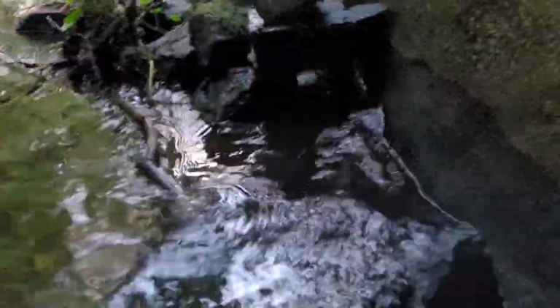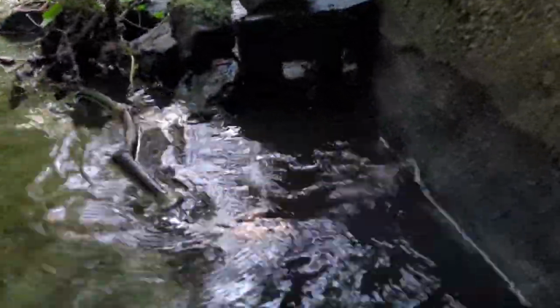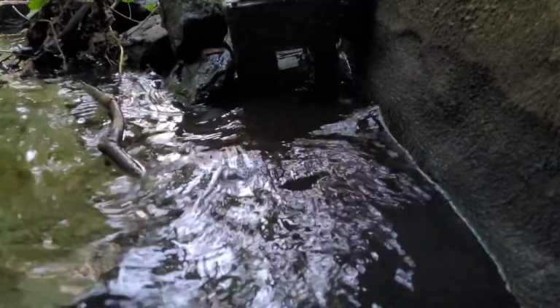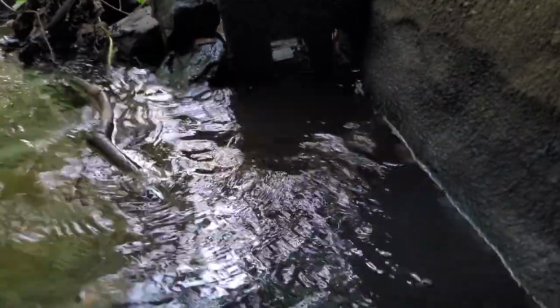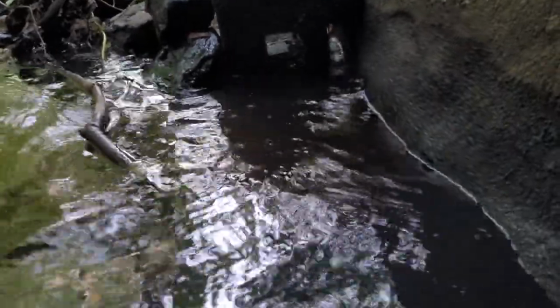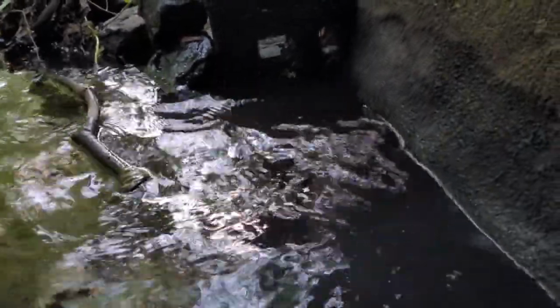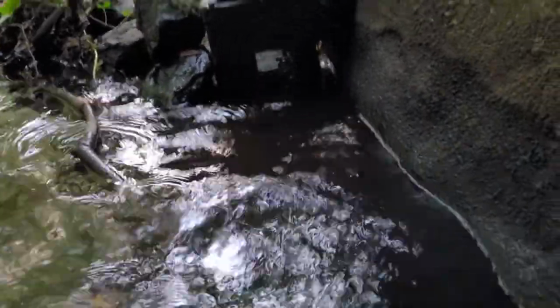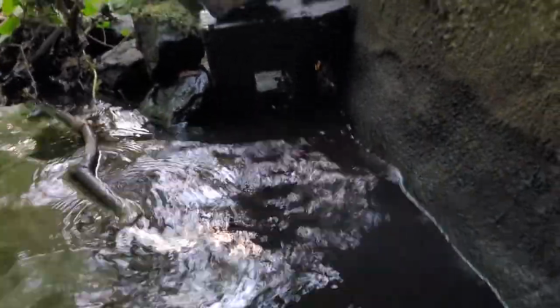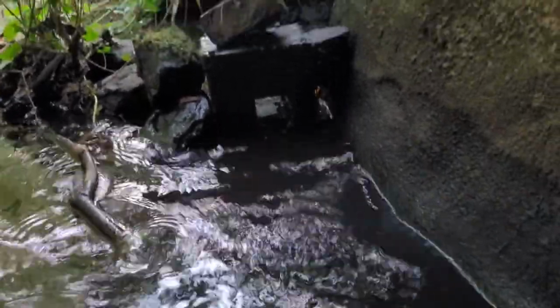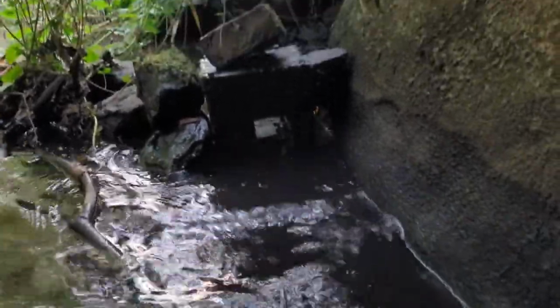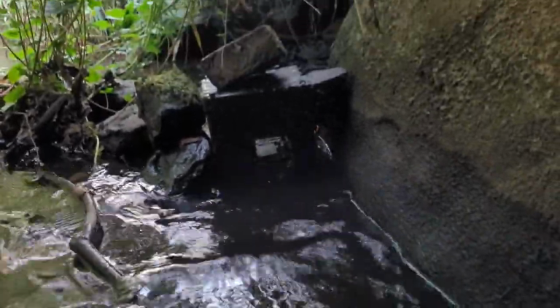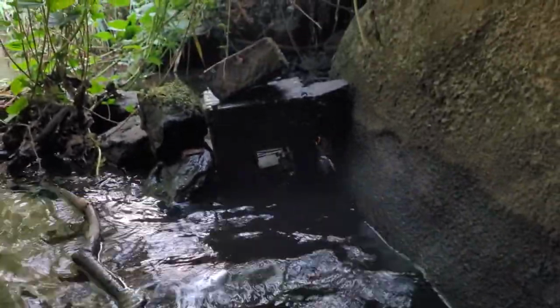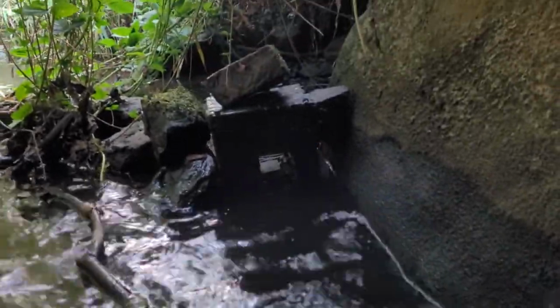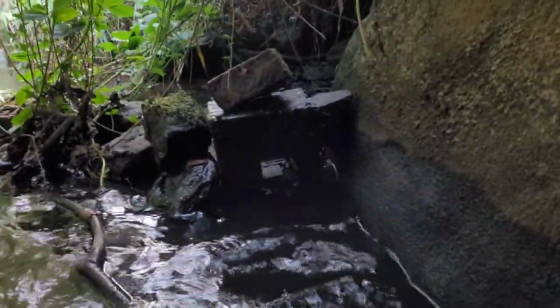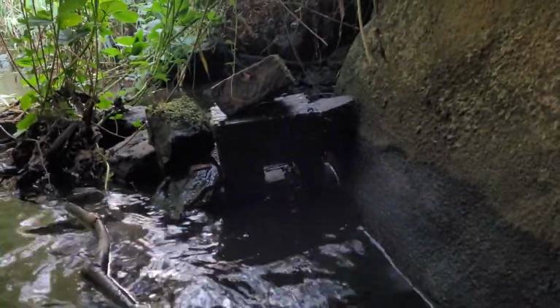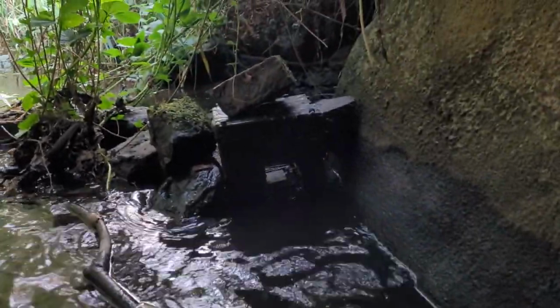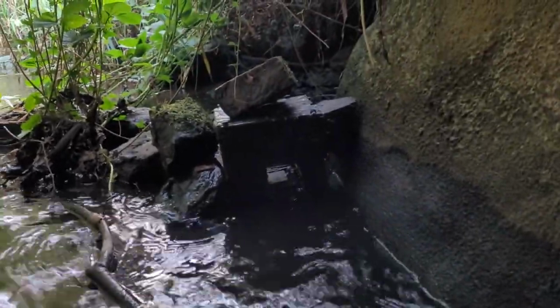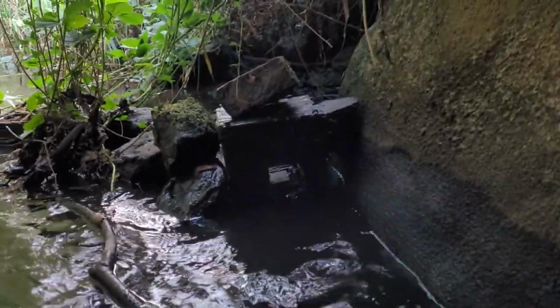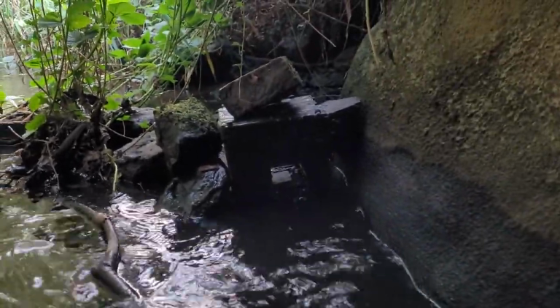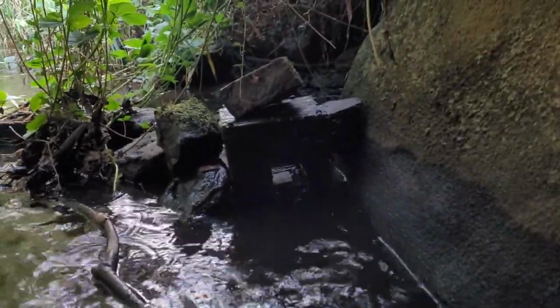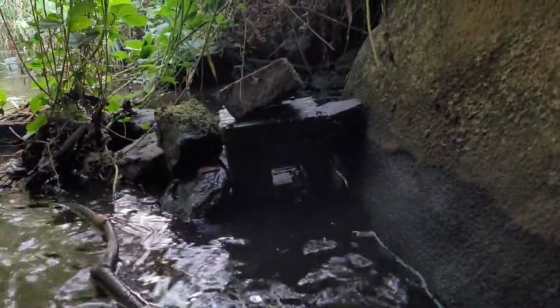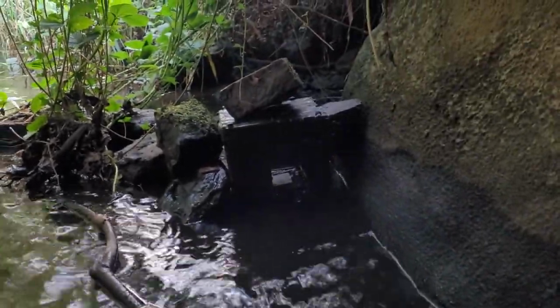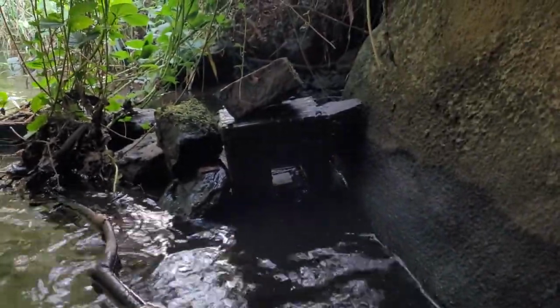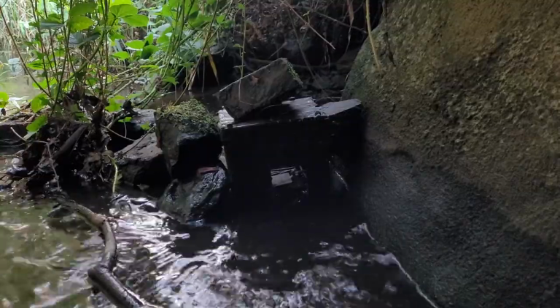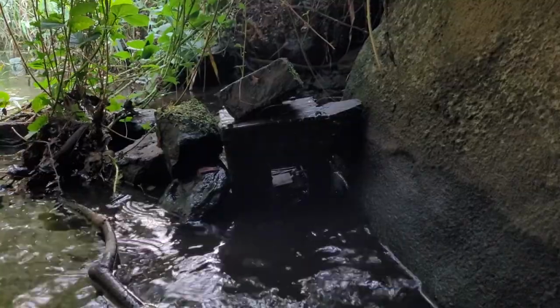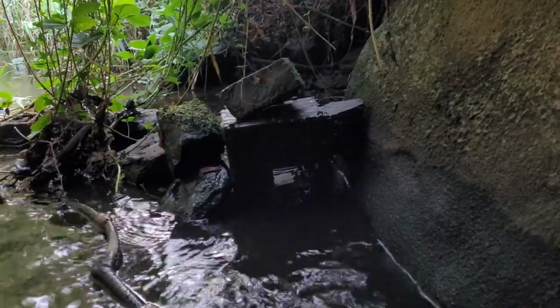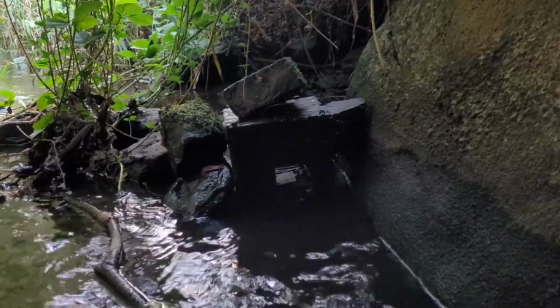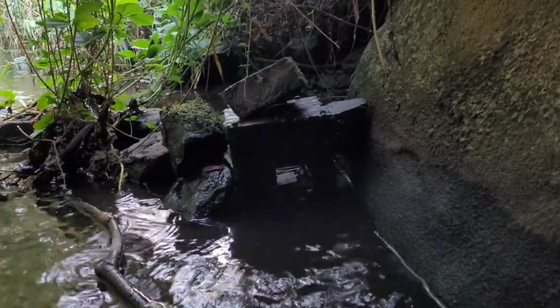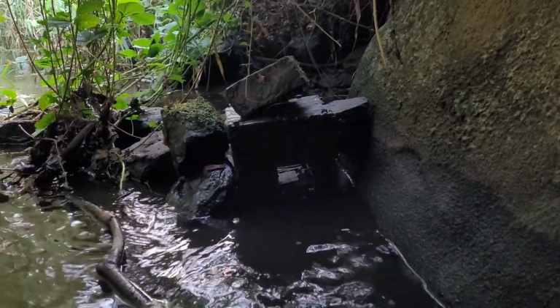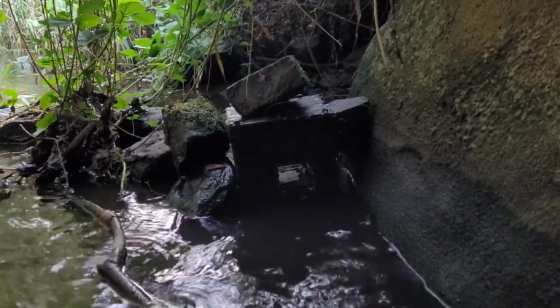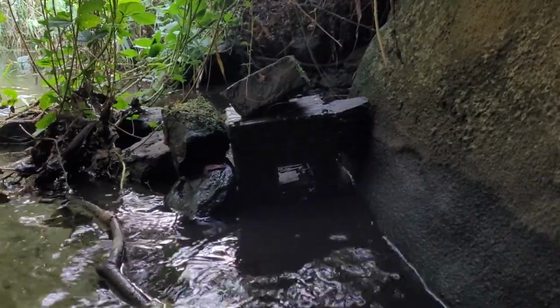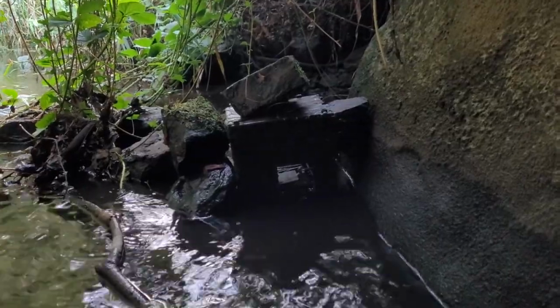There you go. Minks will be running along the wall there — nice and shallow, perfect for the box. And there's the Mark 6 fence trap there, waiting for Mr. Mink.